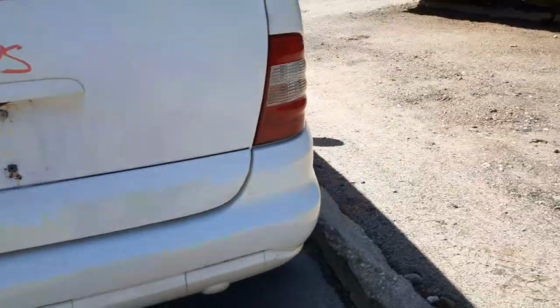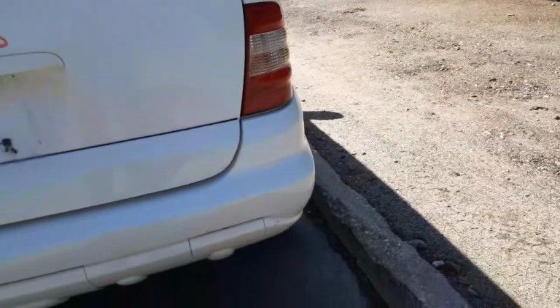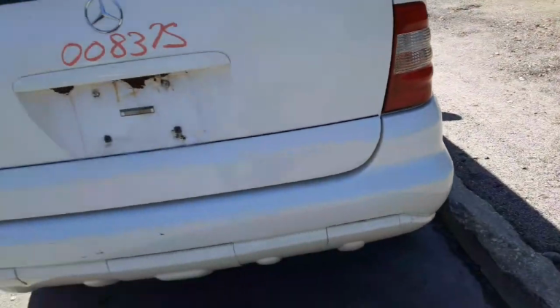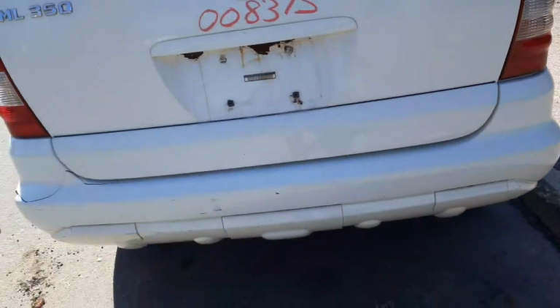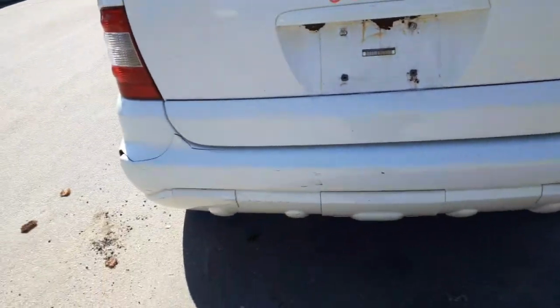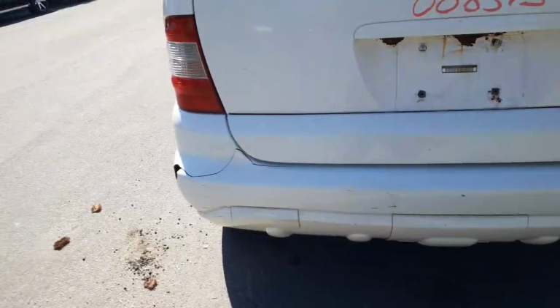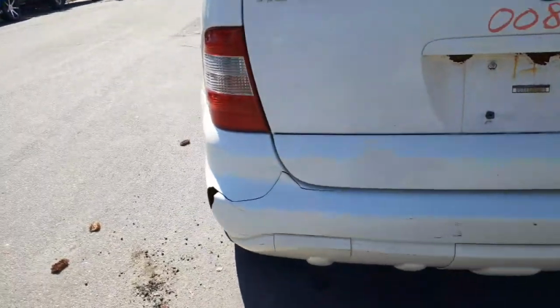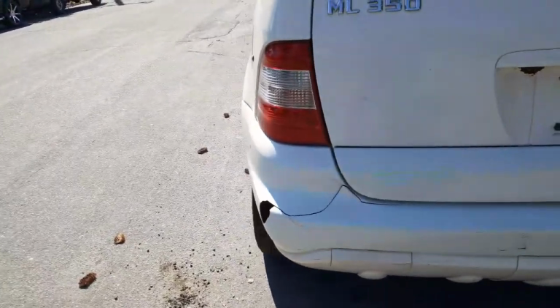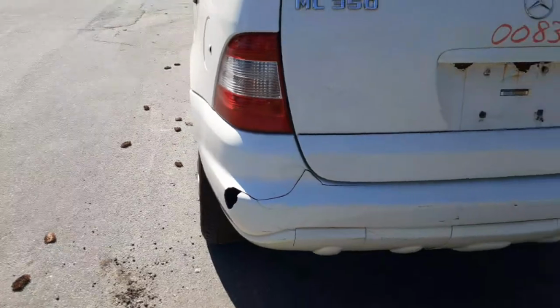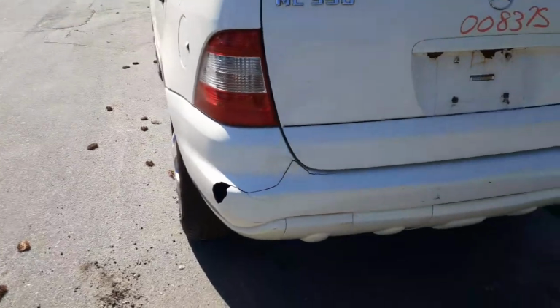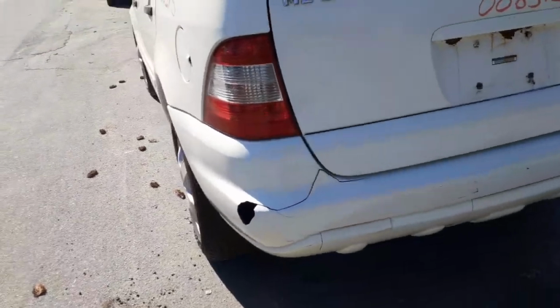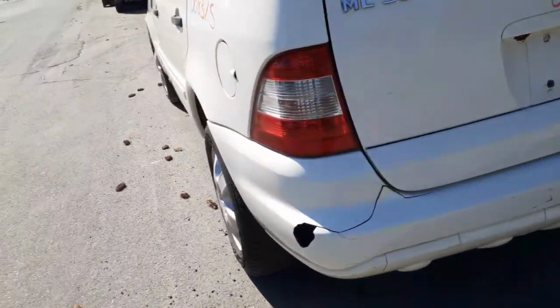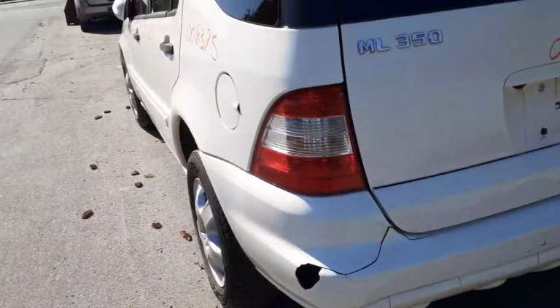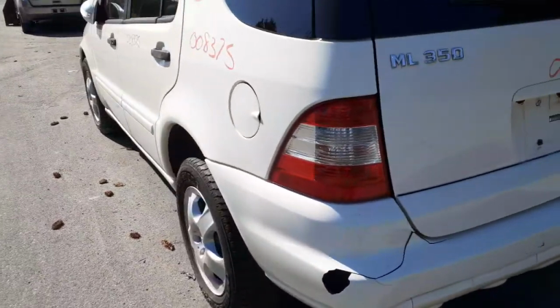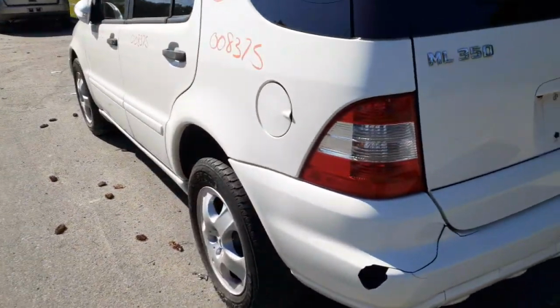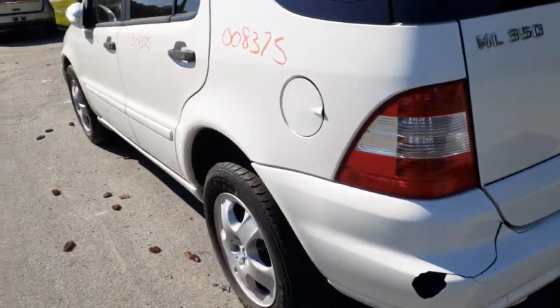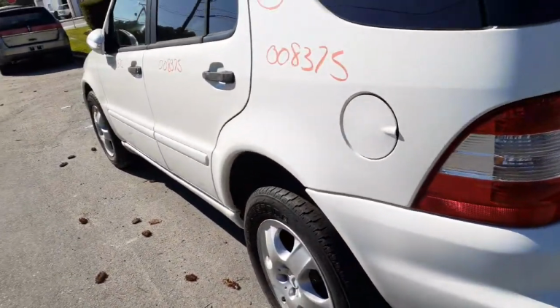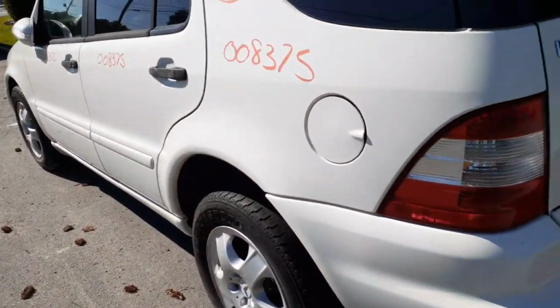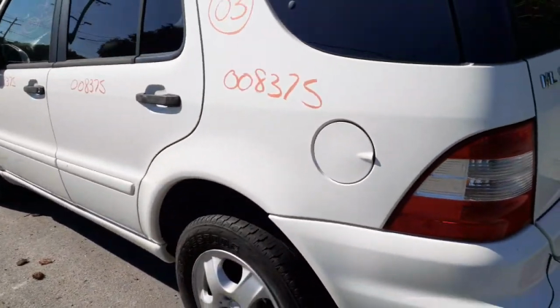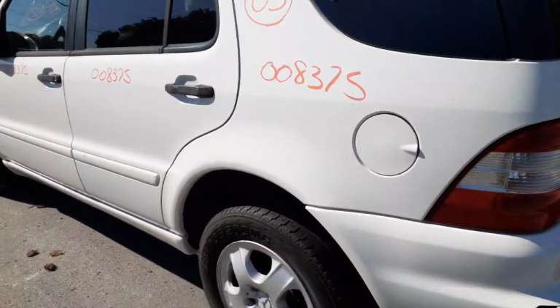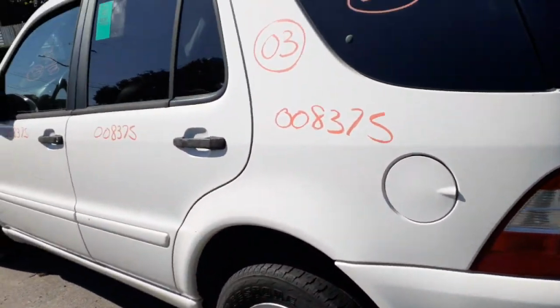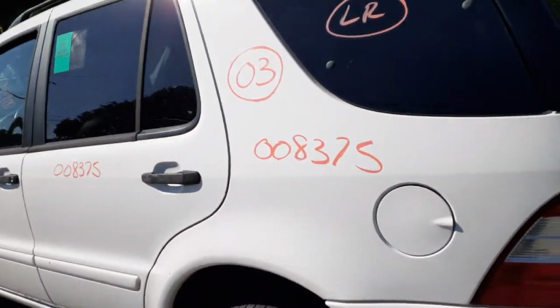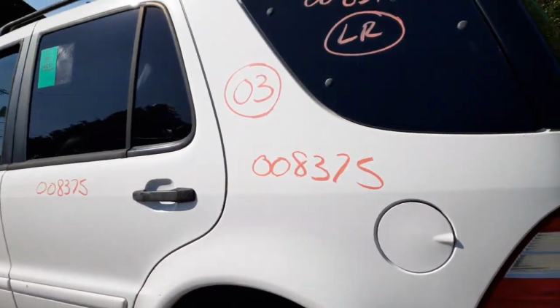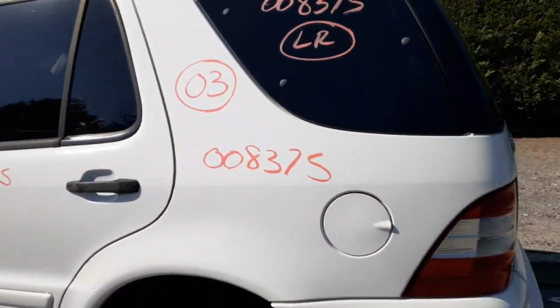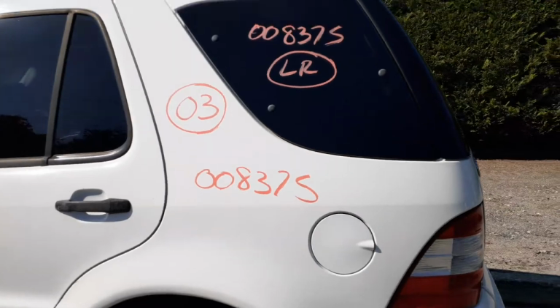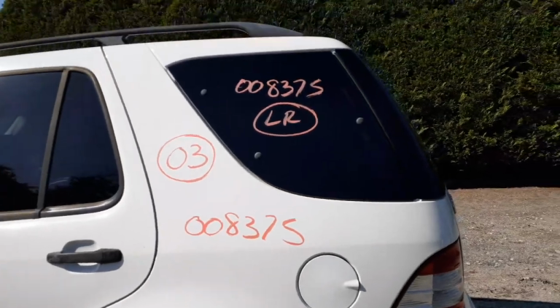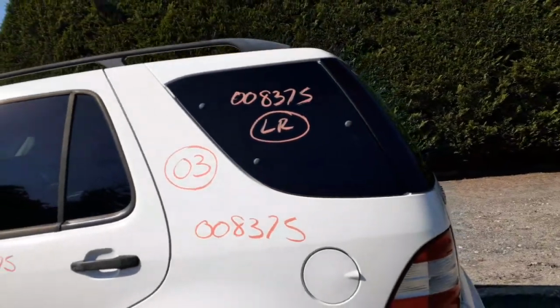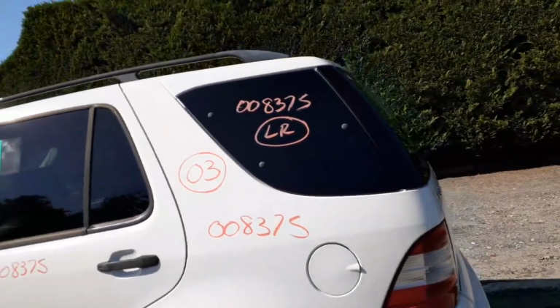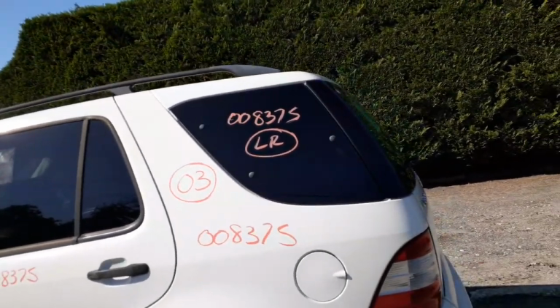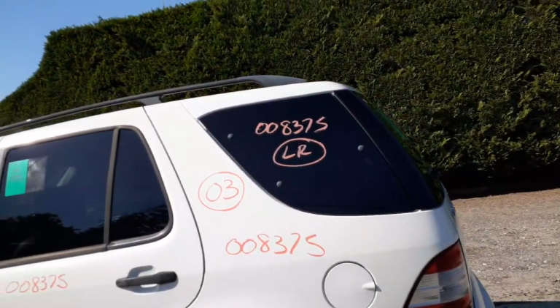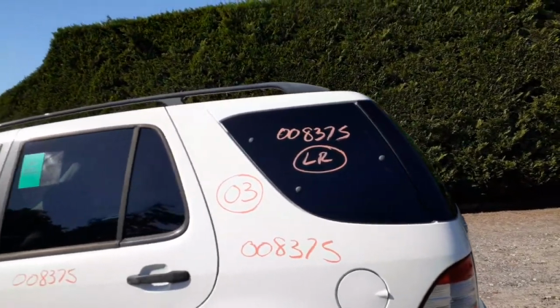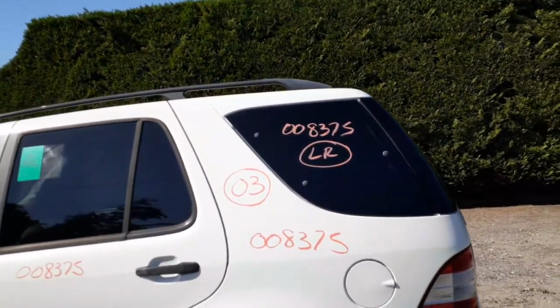Right rear tail light's no good. You got a left rear tail light here. You got a left rear quarter — a few dings, nothing bad, definitely nice. Left rear quarter glass, again movable.